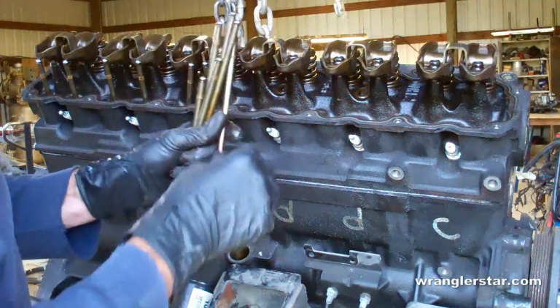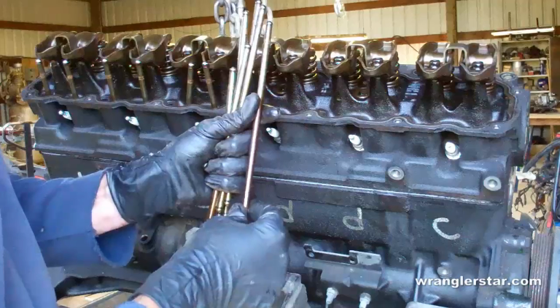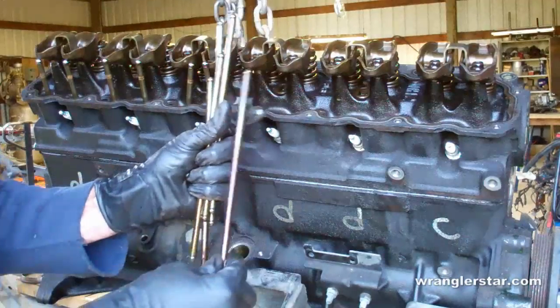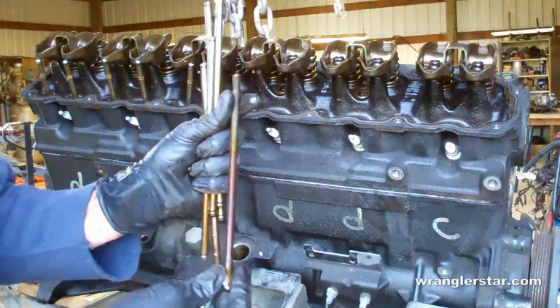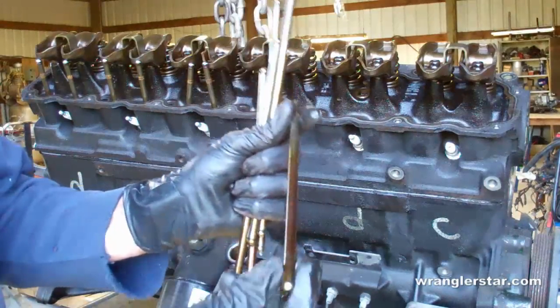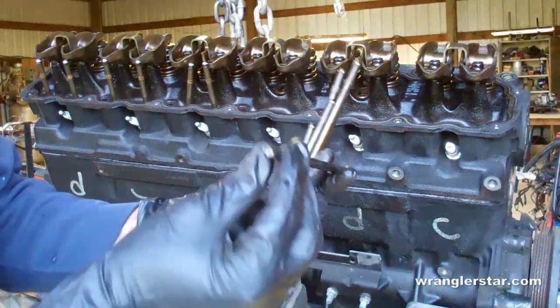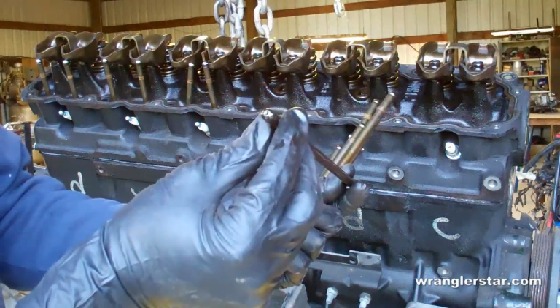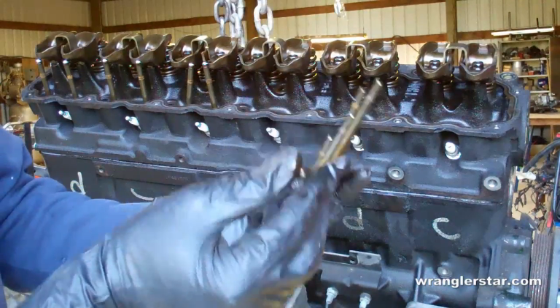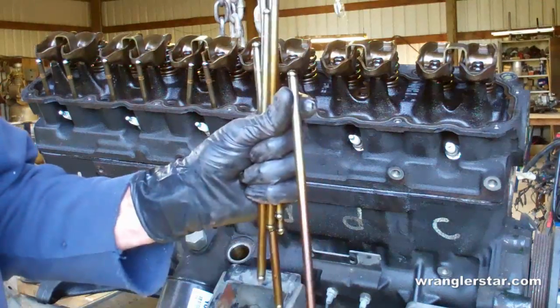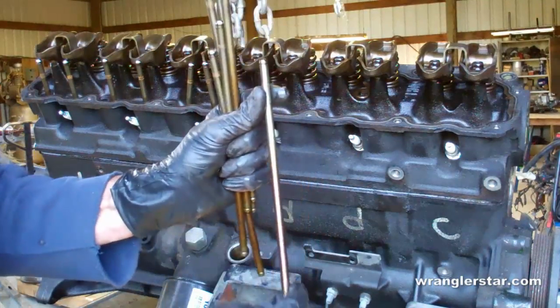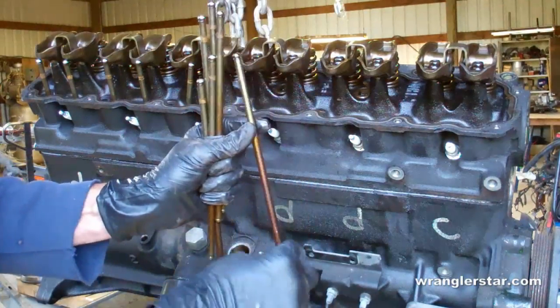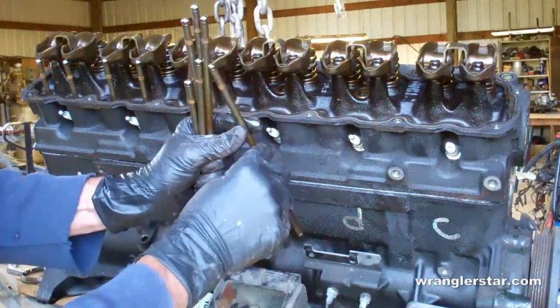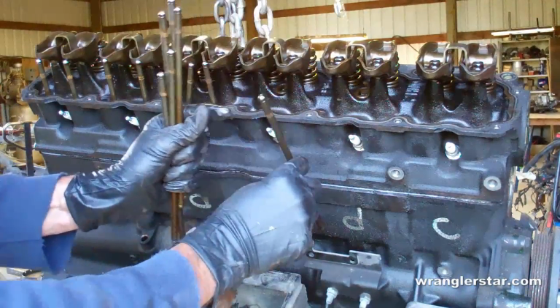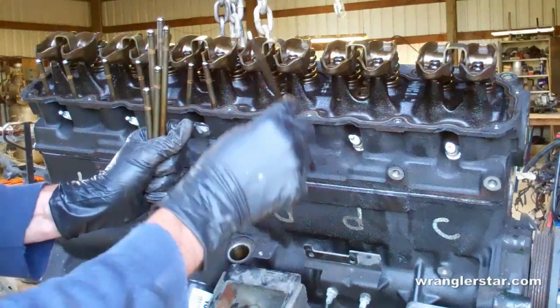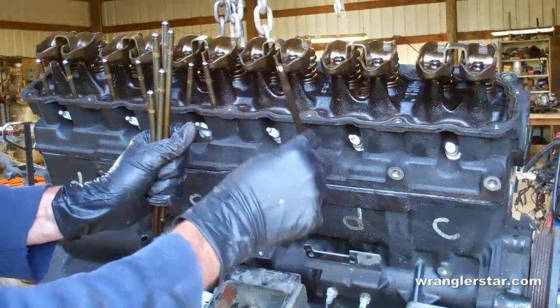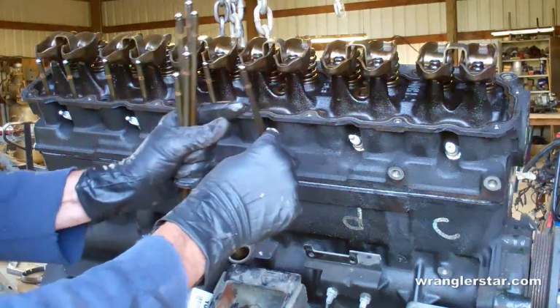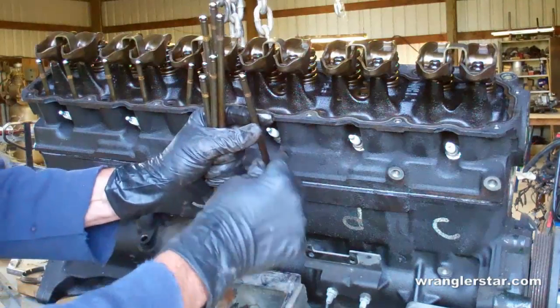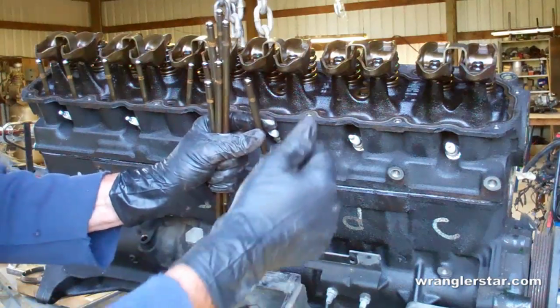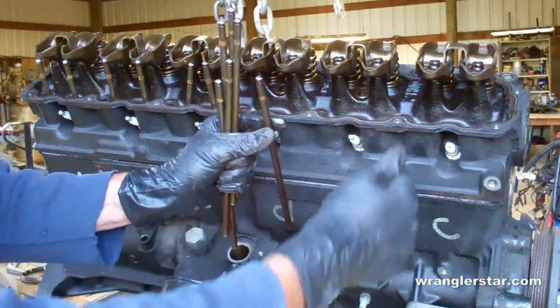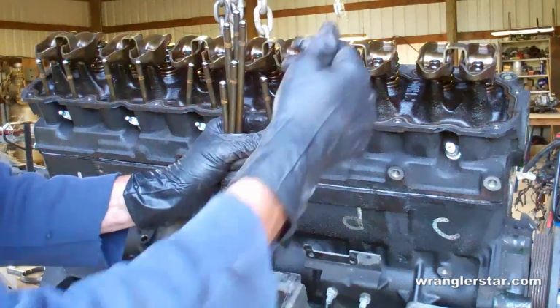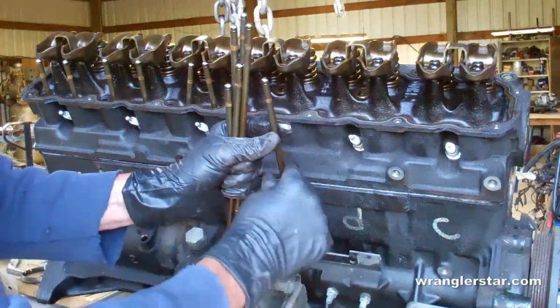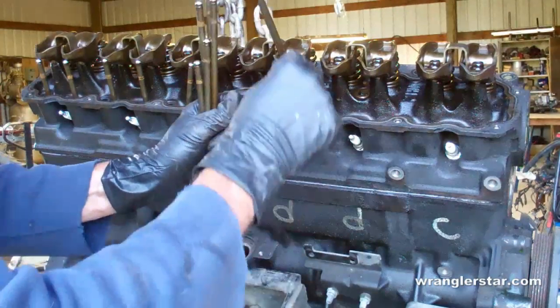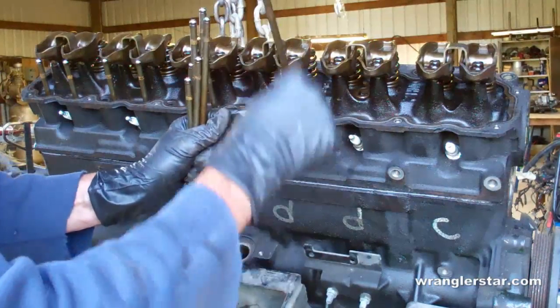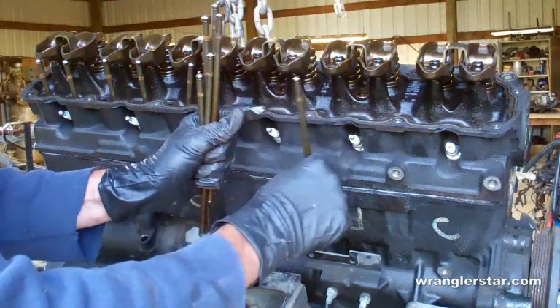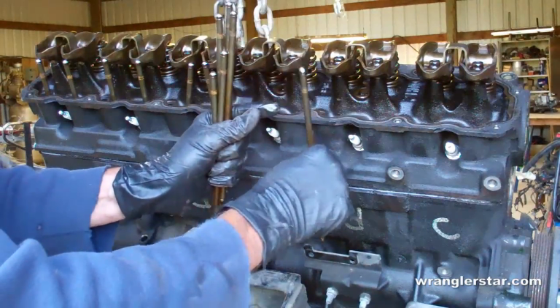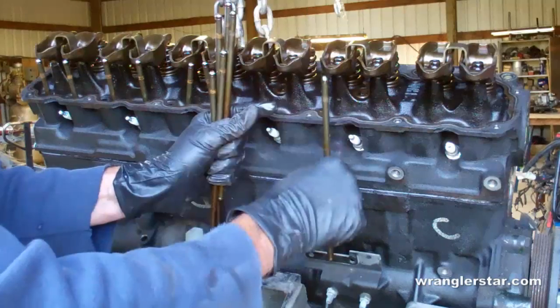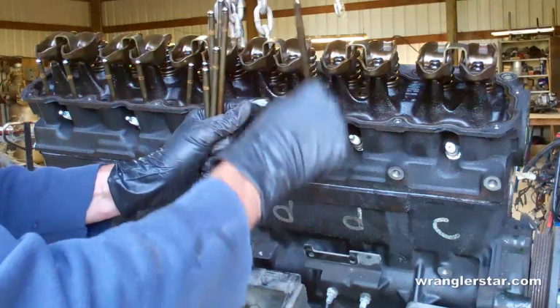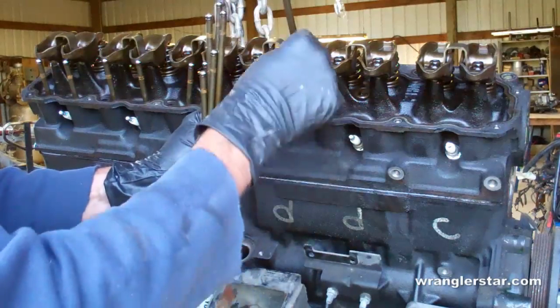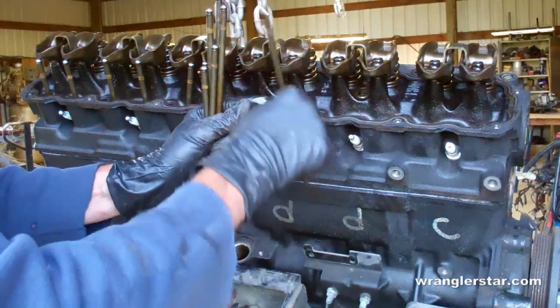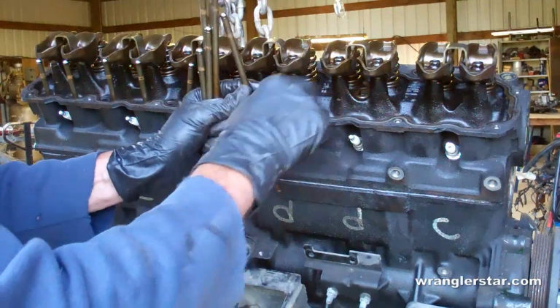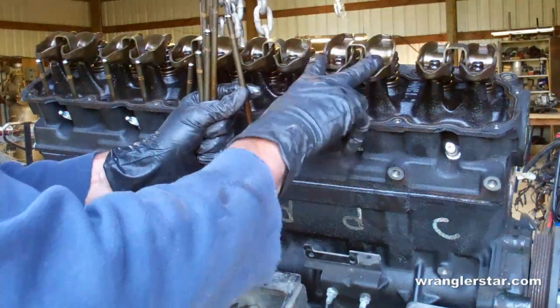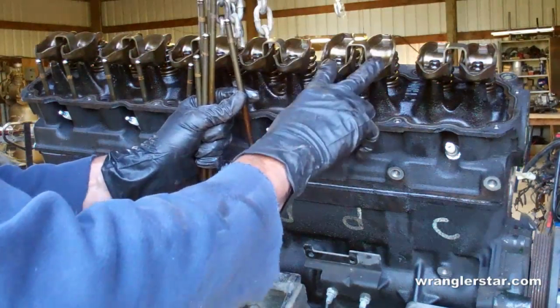What the push rods do — you can see they have a hole in both ends — they run on top of the cam, which we'll remove in a minute, moving them up and down, and that's what activates the valves.